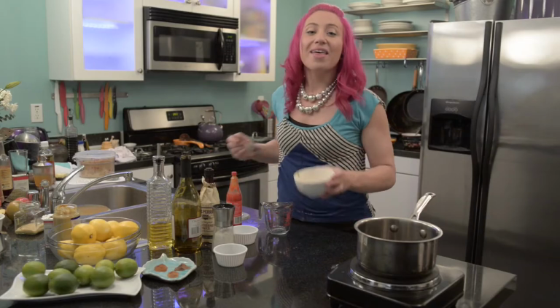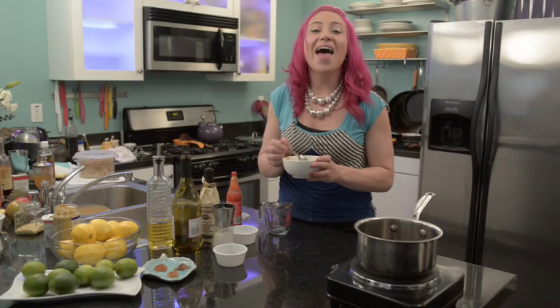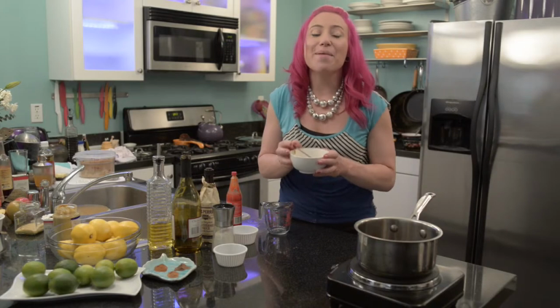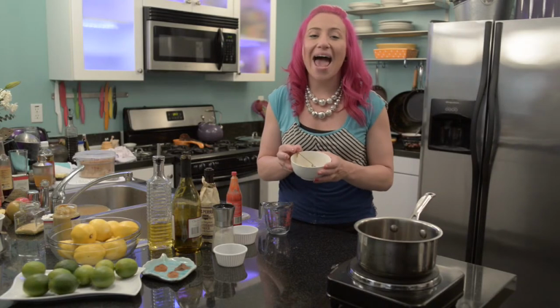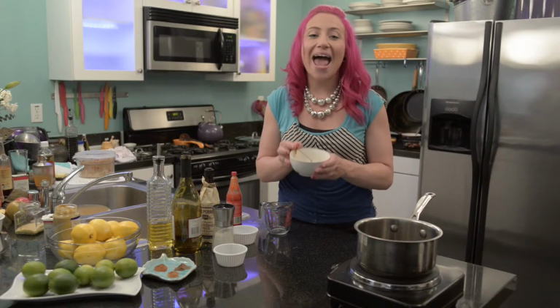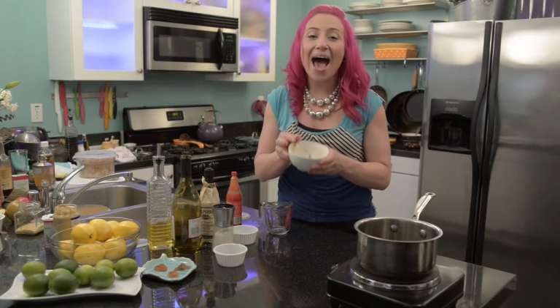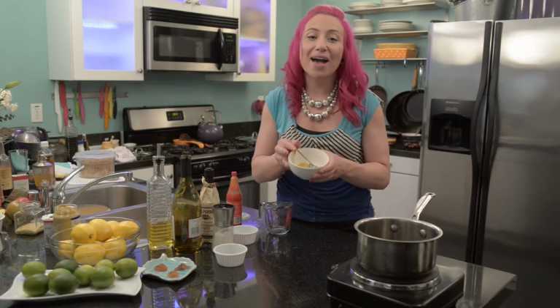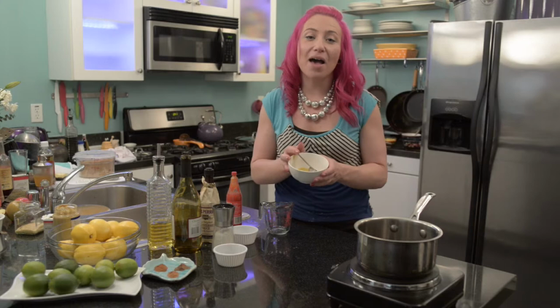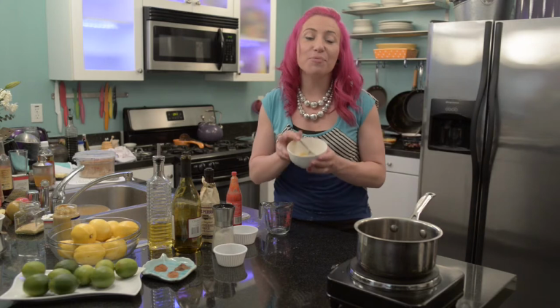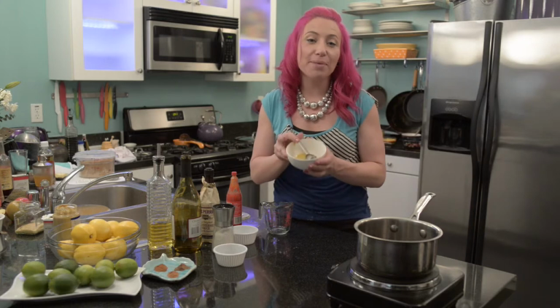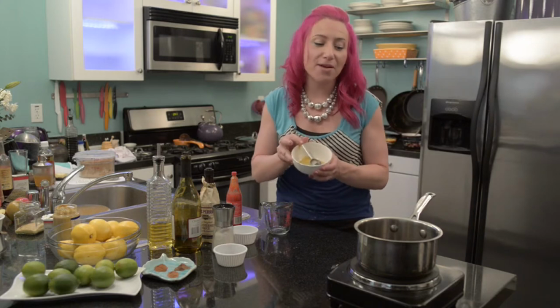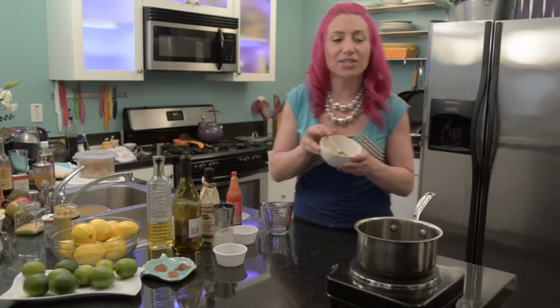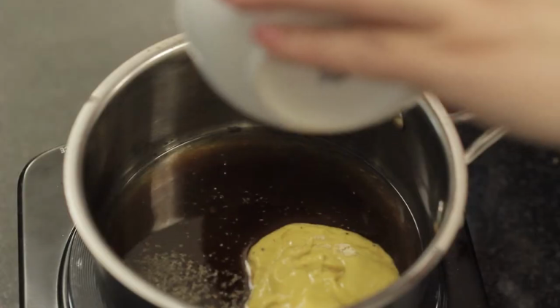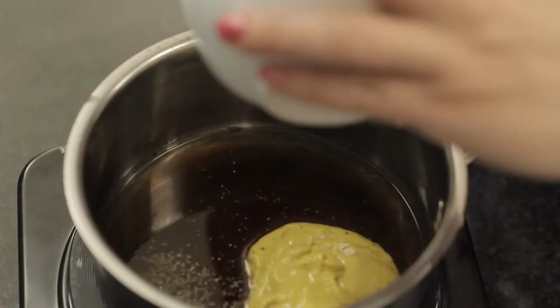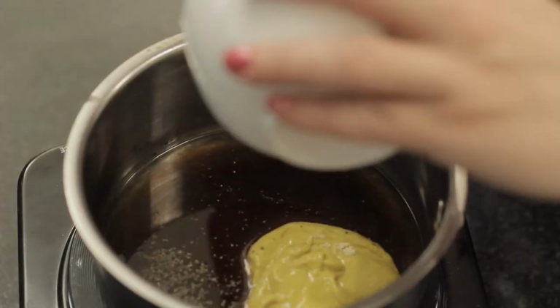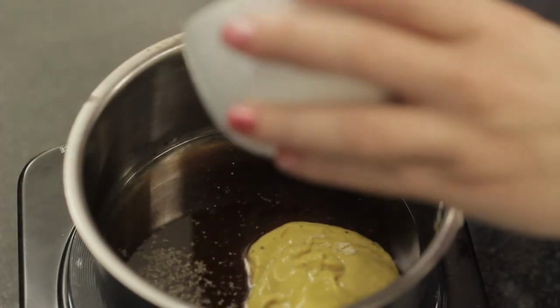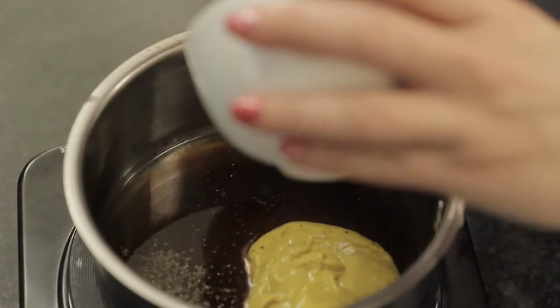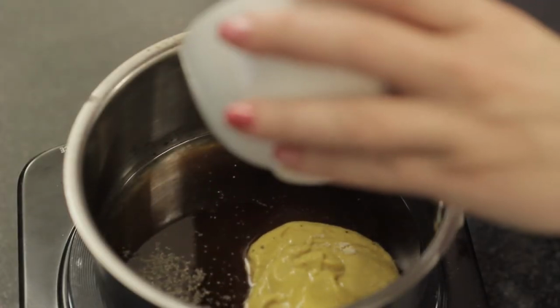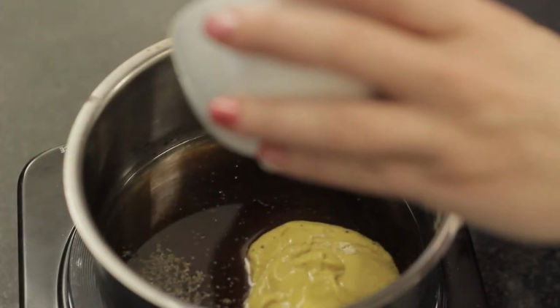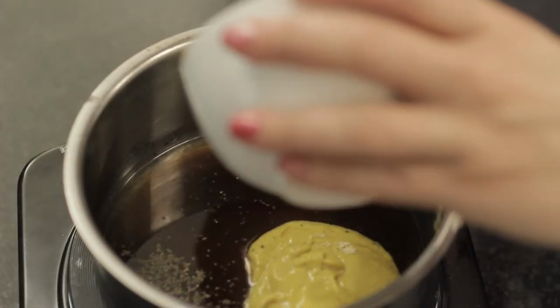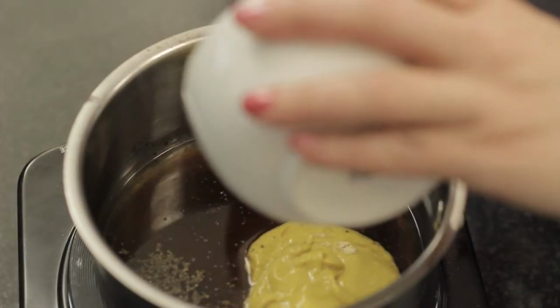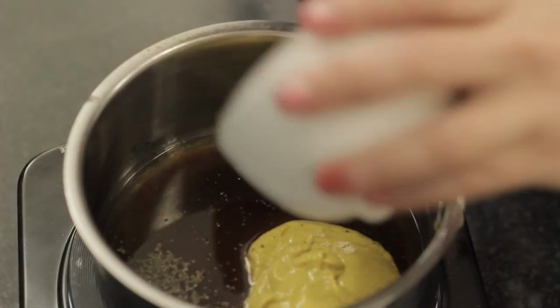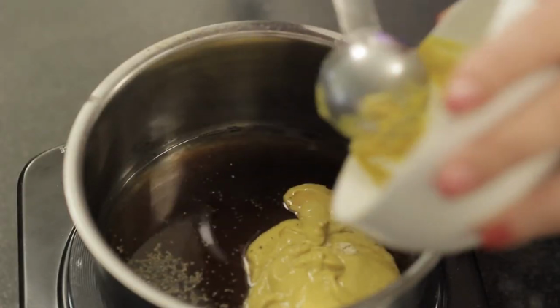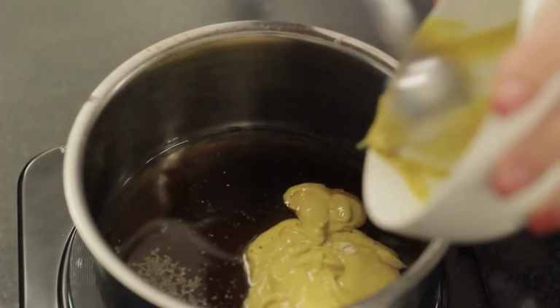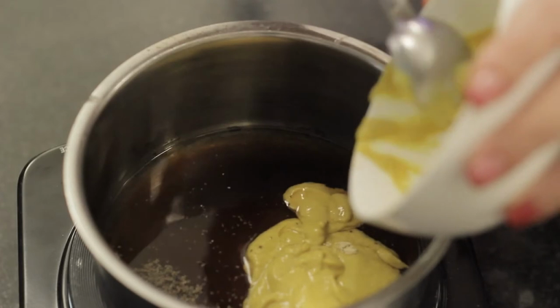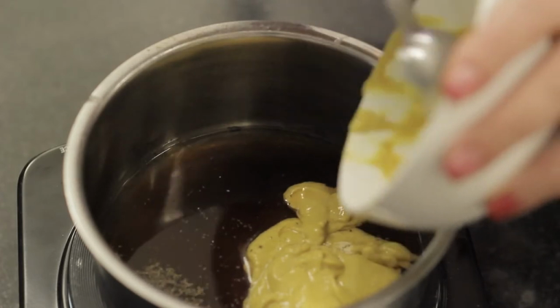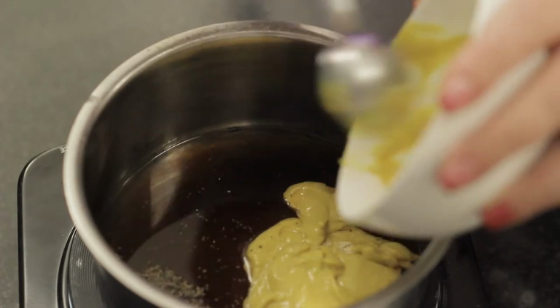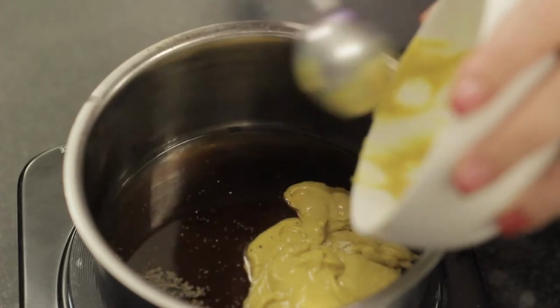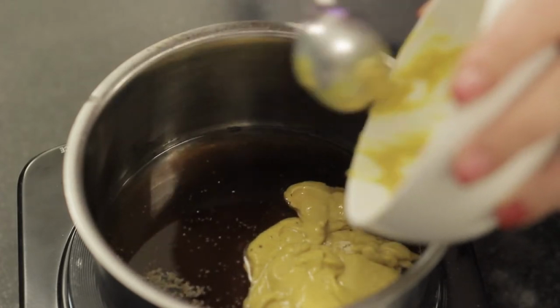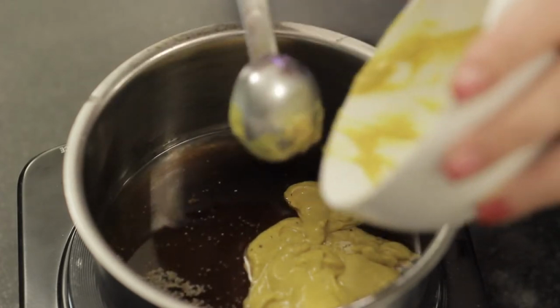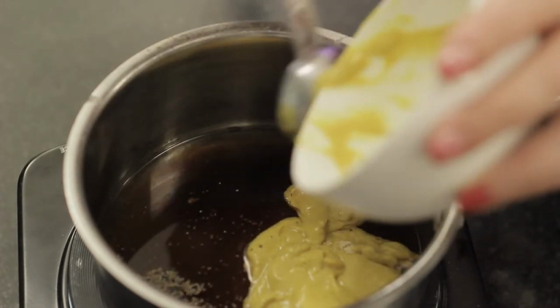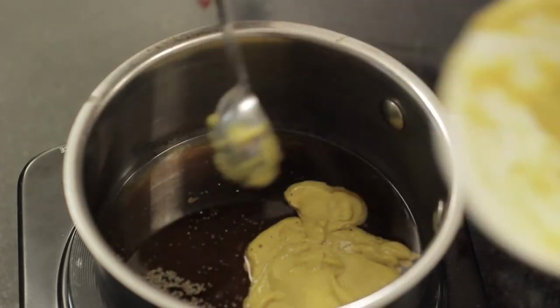Then I'm going to add a half a cup of prepared mustard. In this recipe you can use your favorite variety of mustard. Today I'm just using the basic yellow variety.